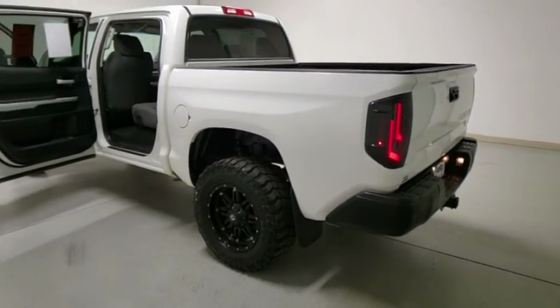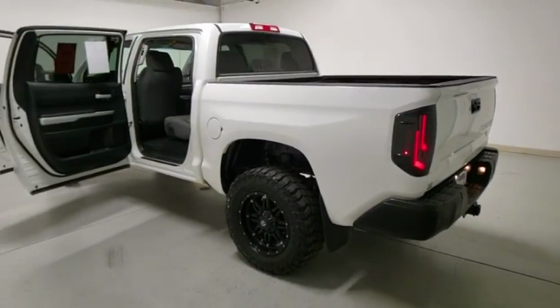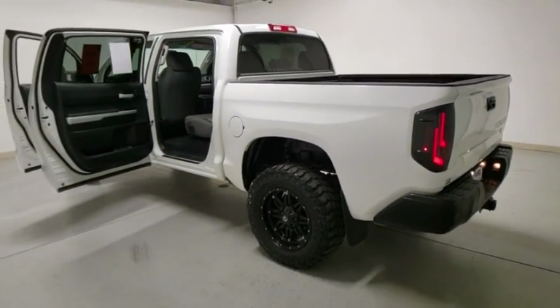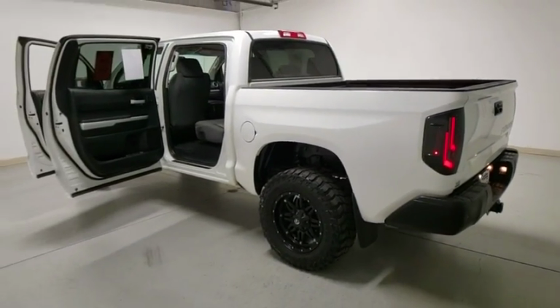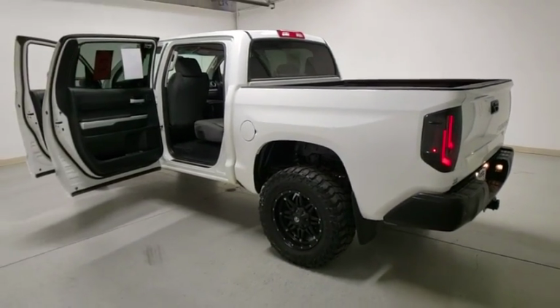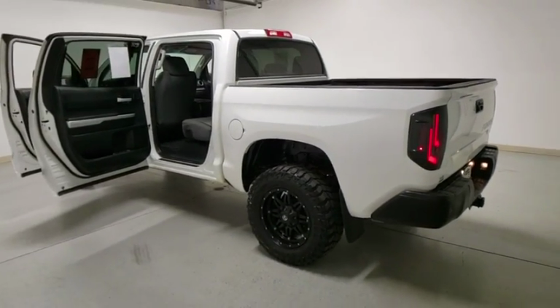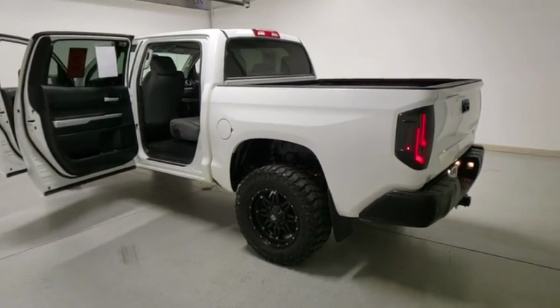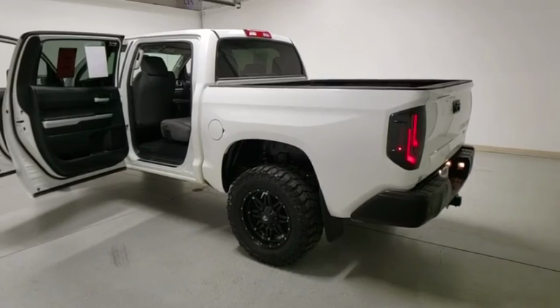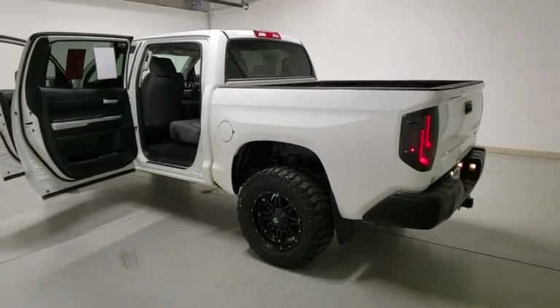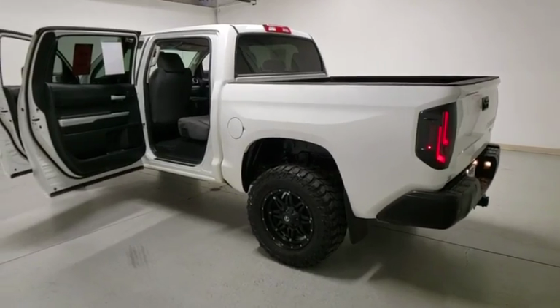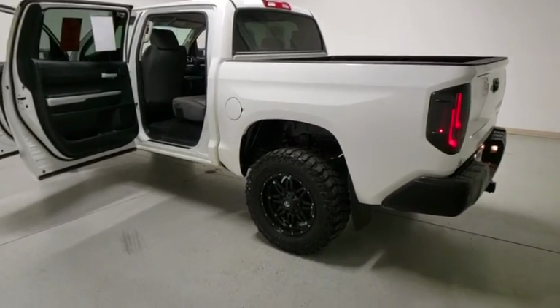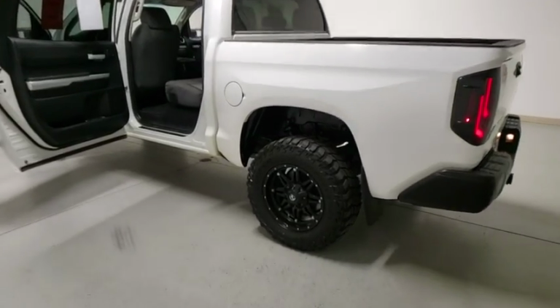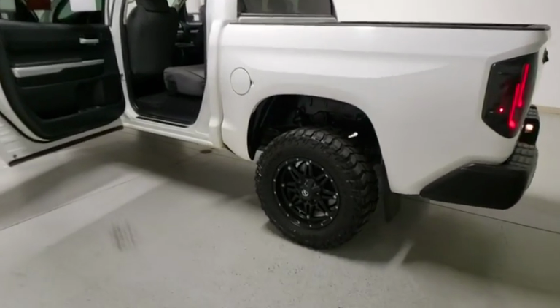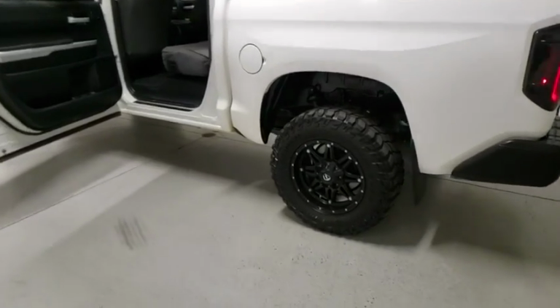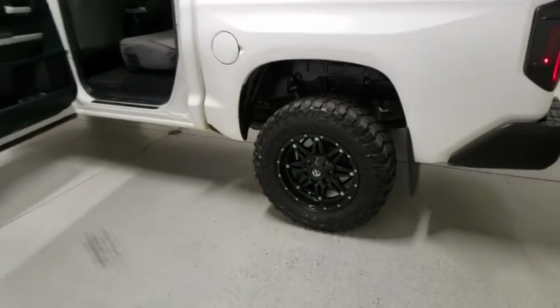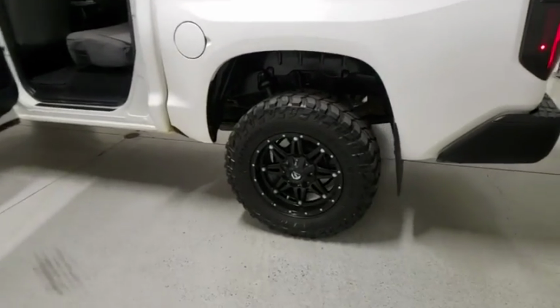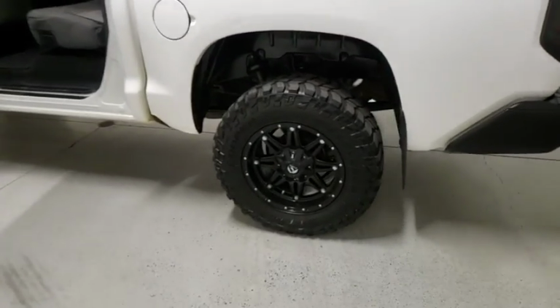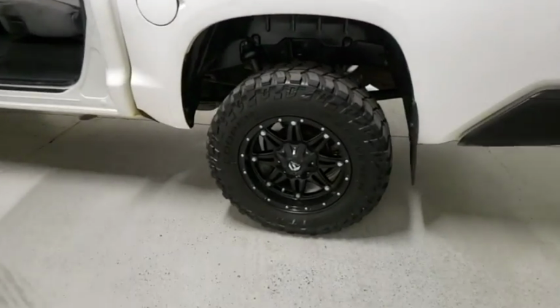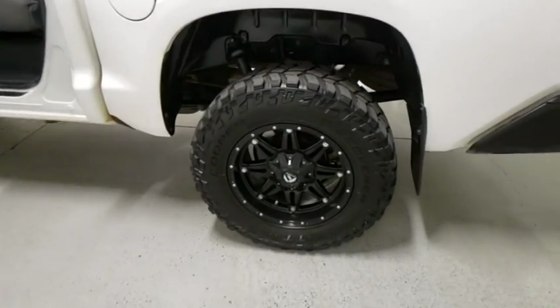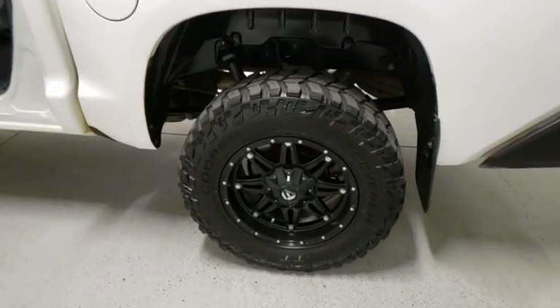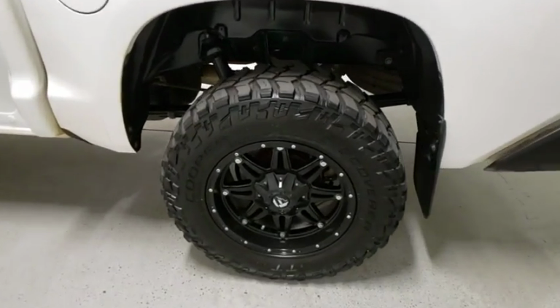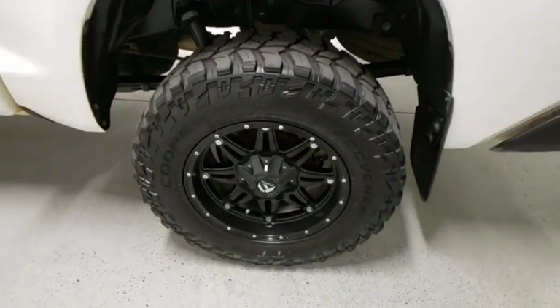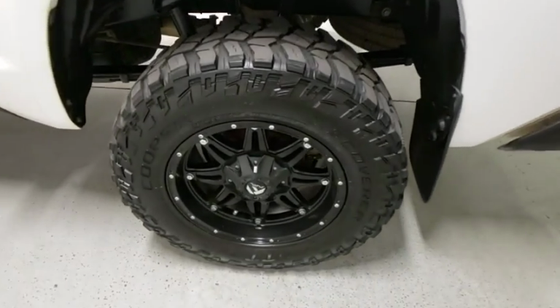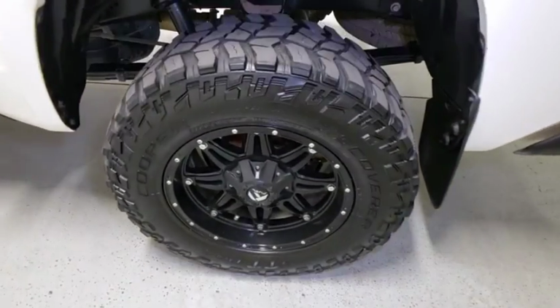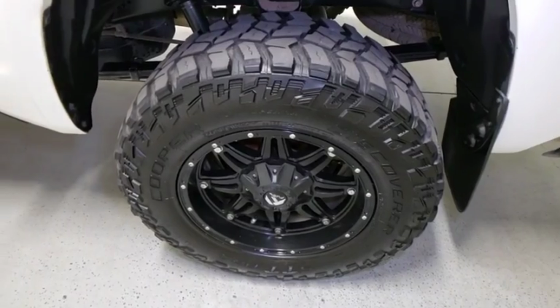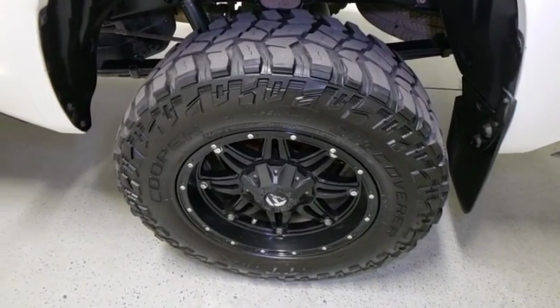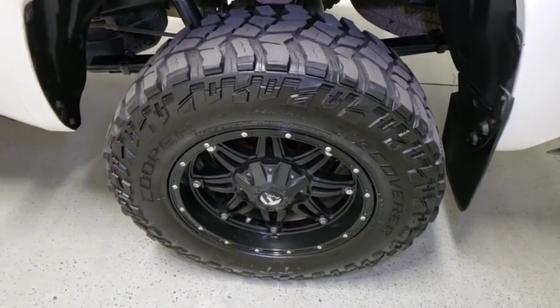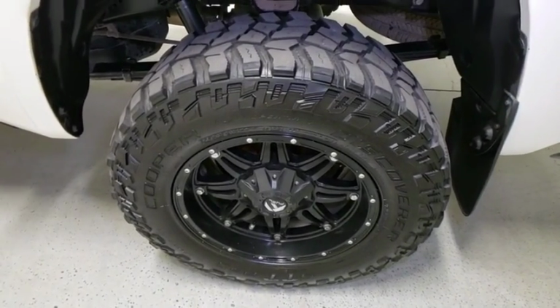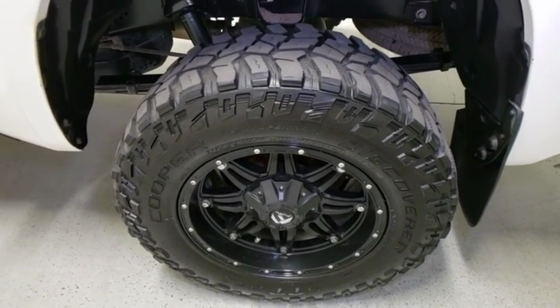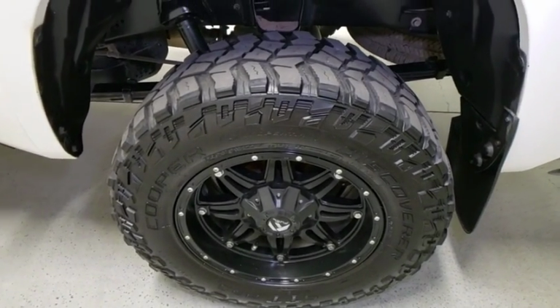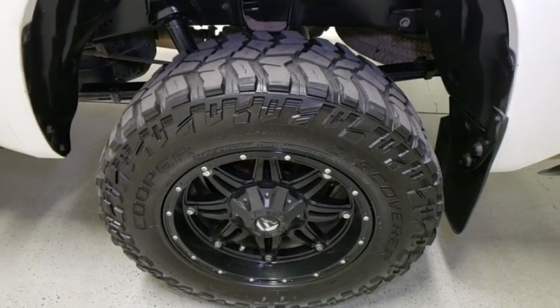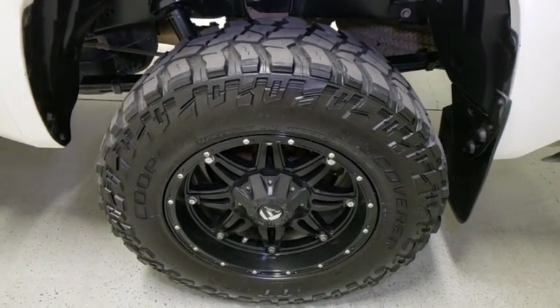This vehicle has less than 115,000 miles. Here are some of this vehicle's great options: navigation system, traction control, dual airbags,